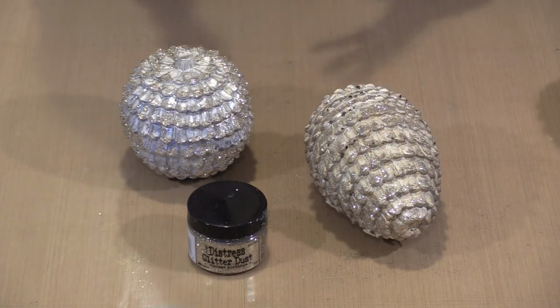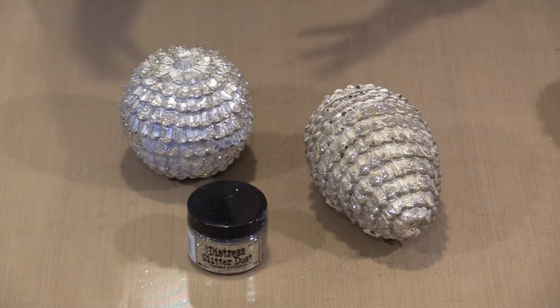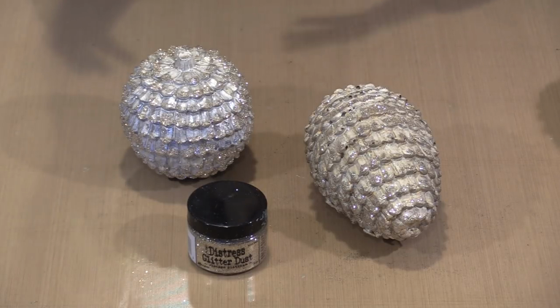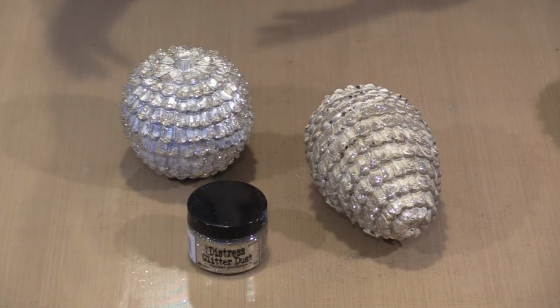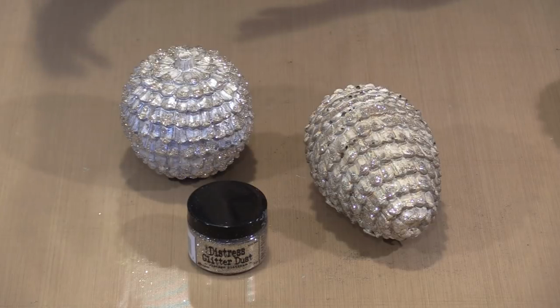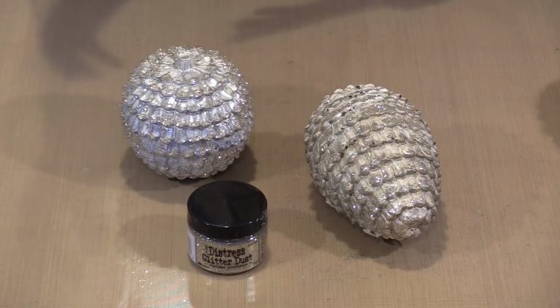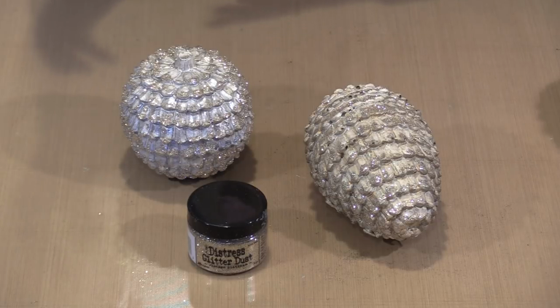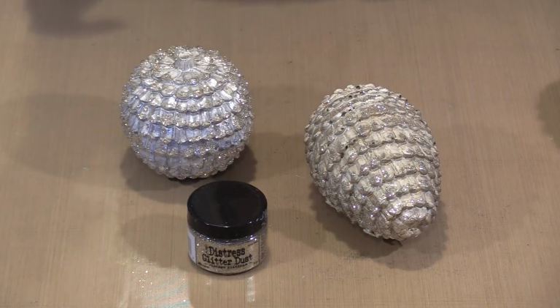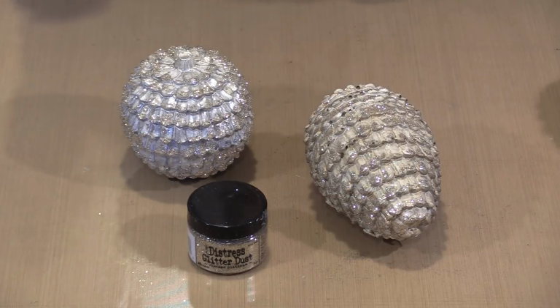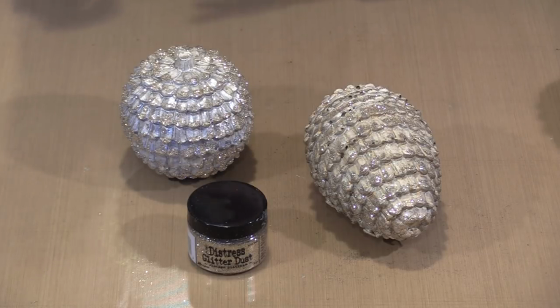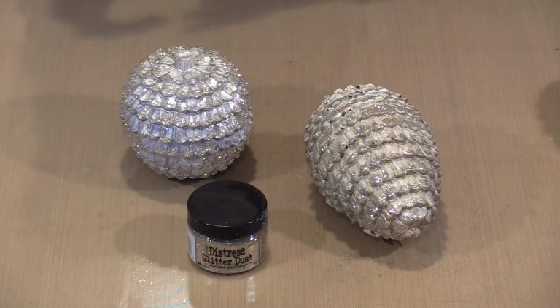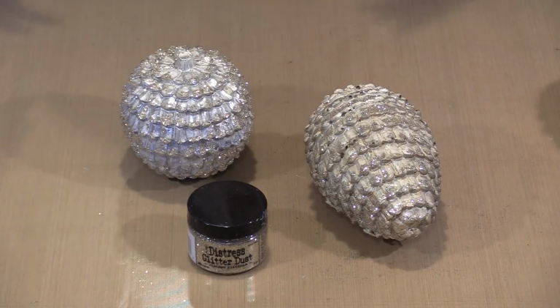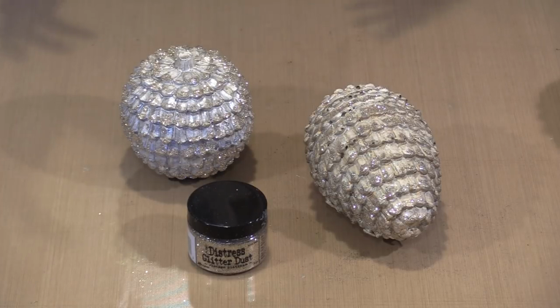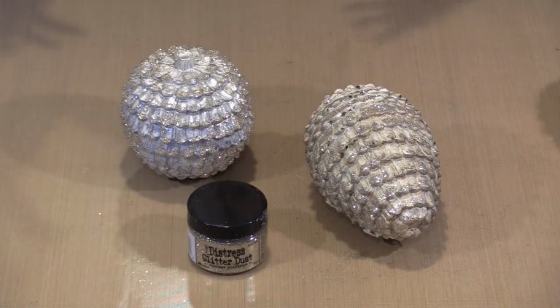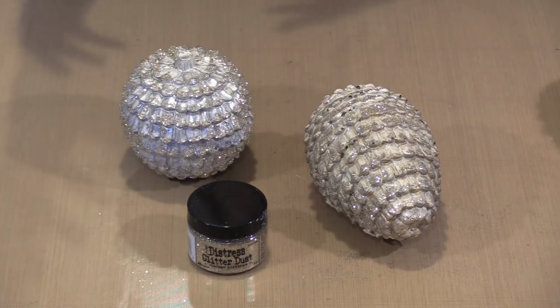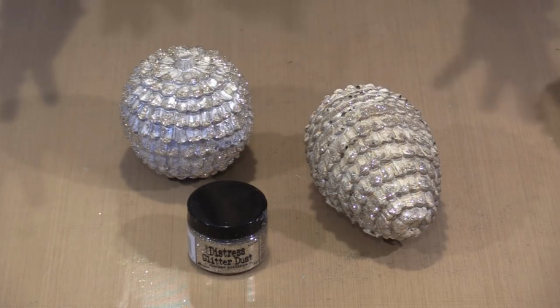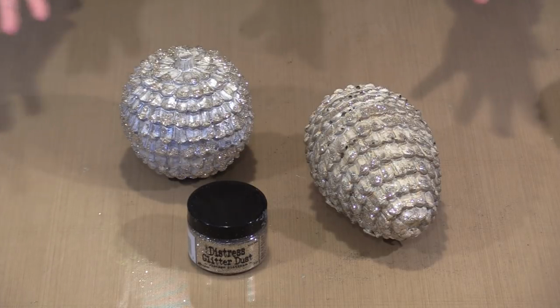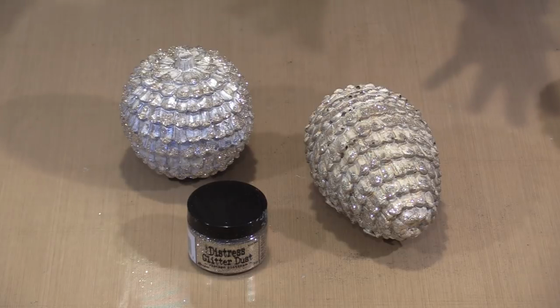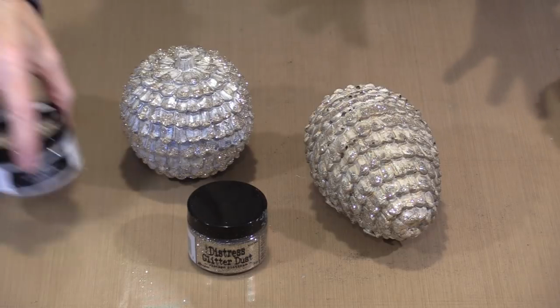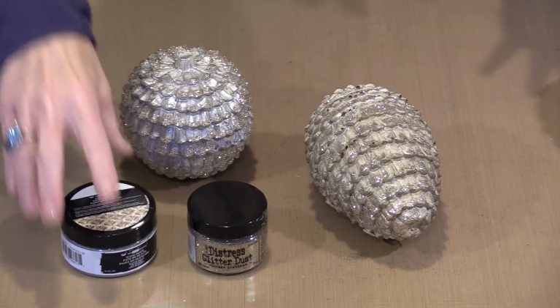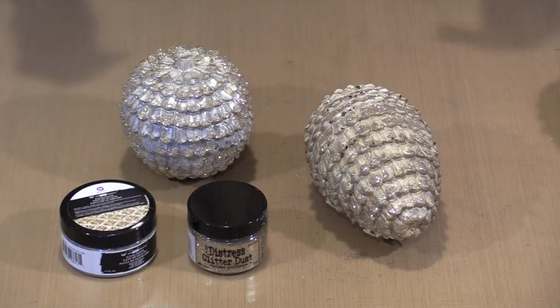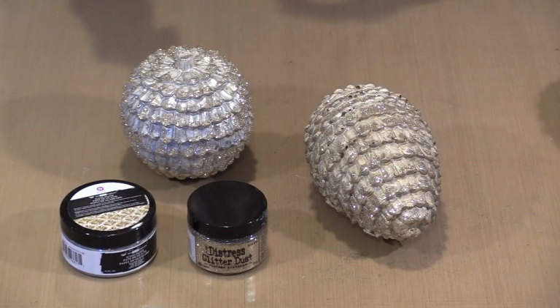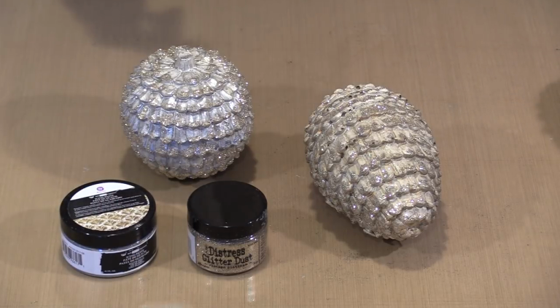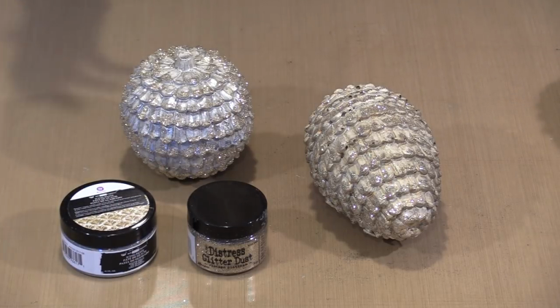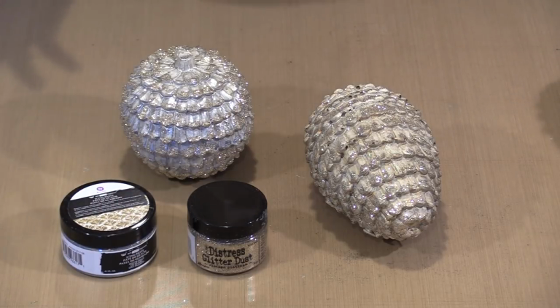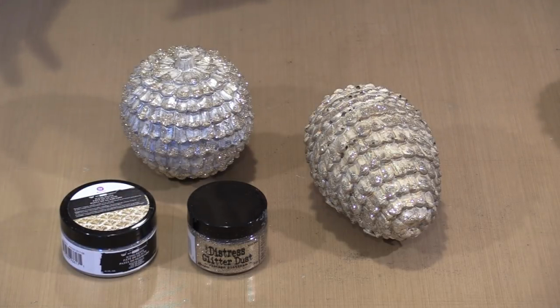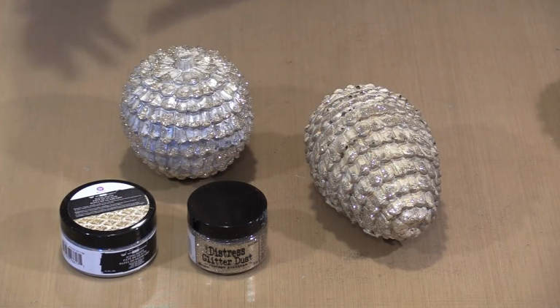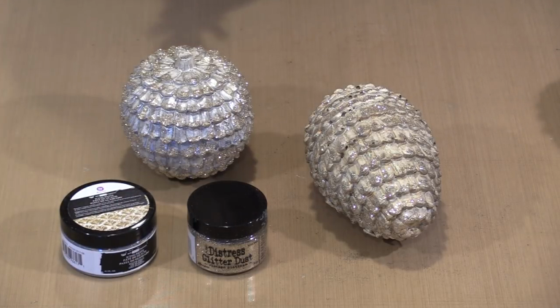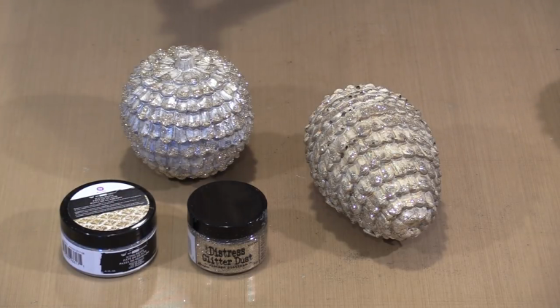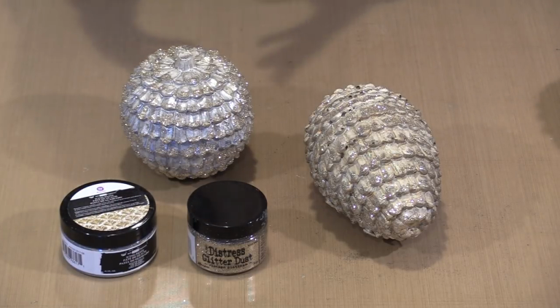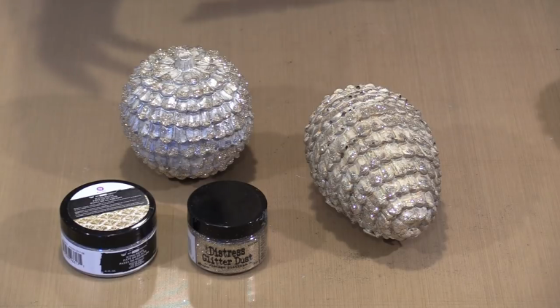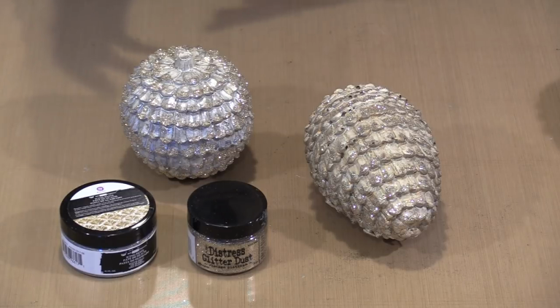The cool thing about these resin pieces is that they're porous enough that paint will absorb onto the surface. You don't need to use a multi-surface paint — so we're talking about icing paste and the Art Alchemy paints both work great directly on them.